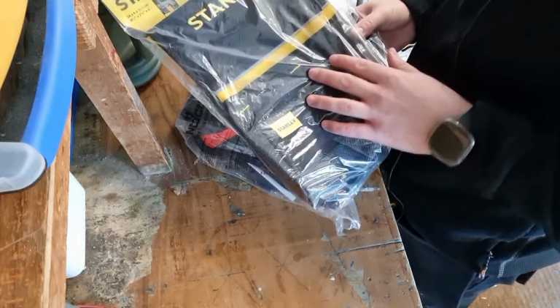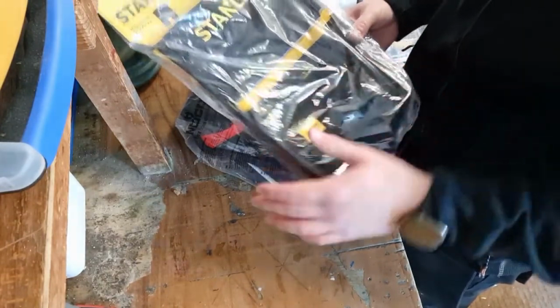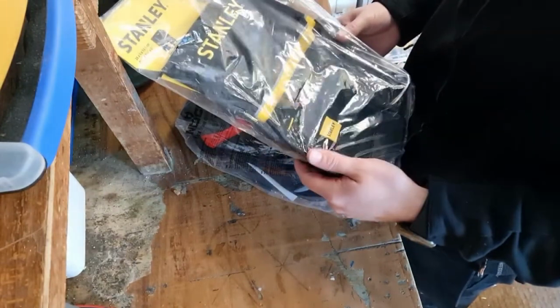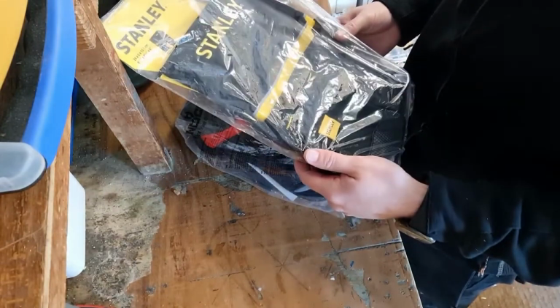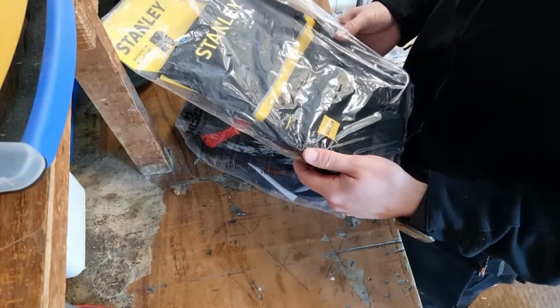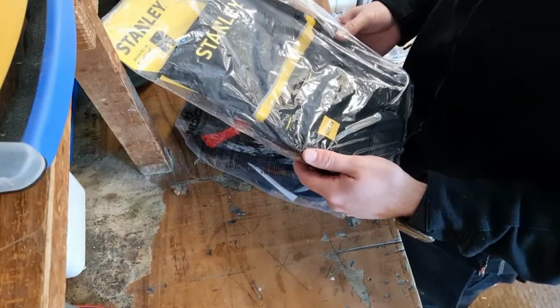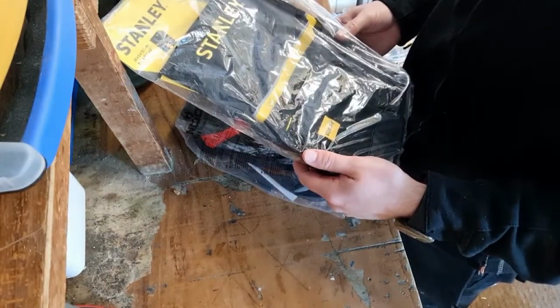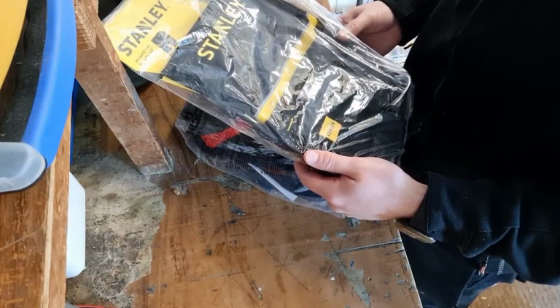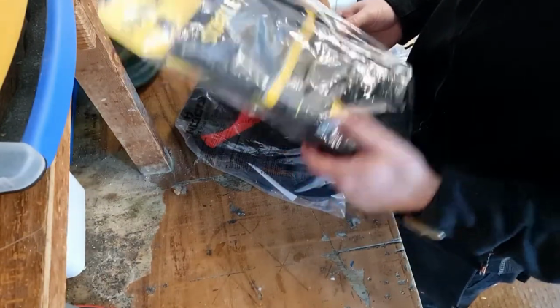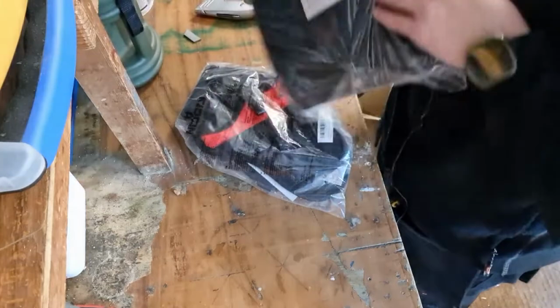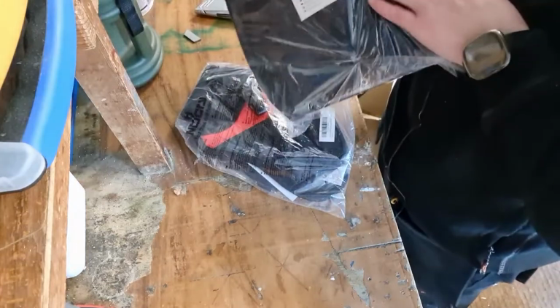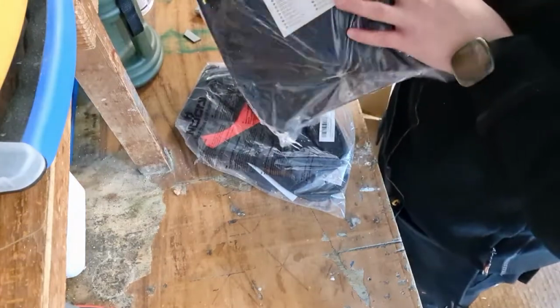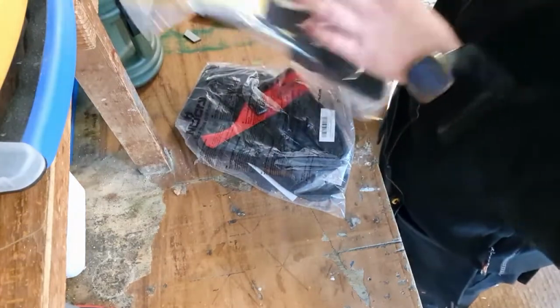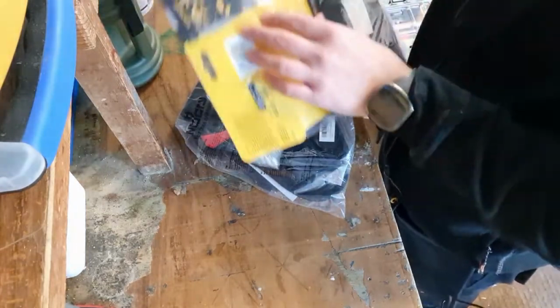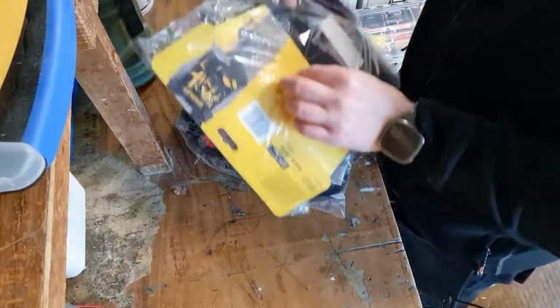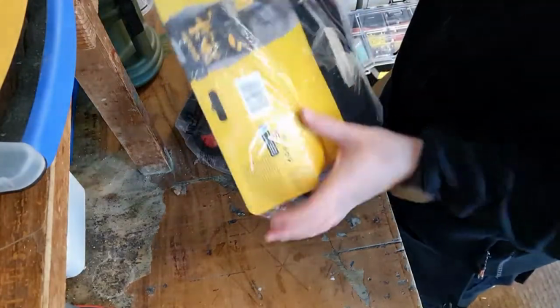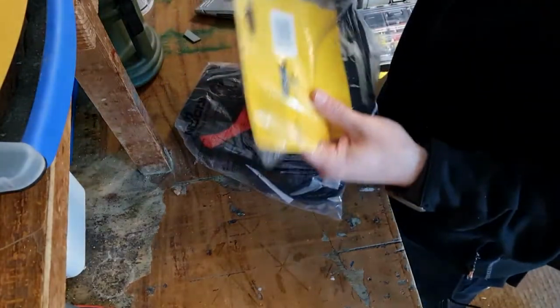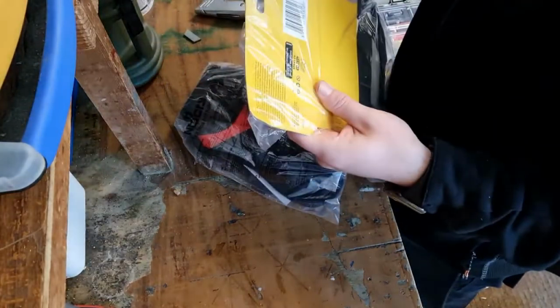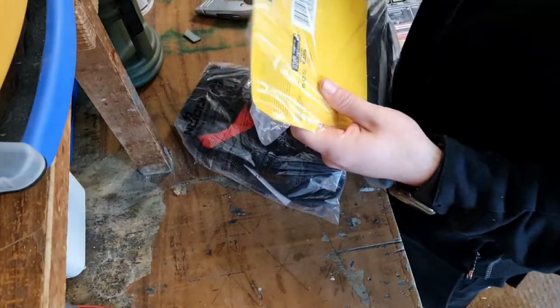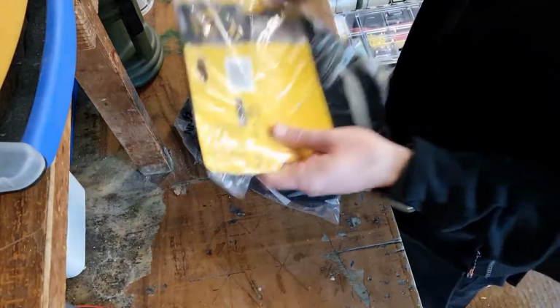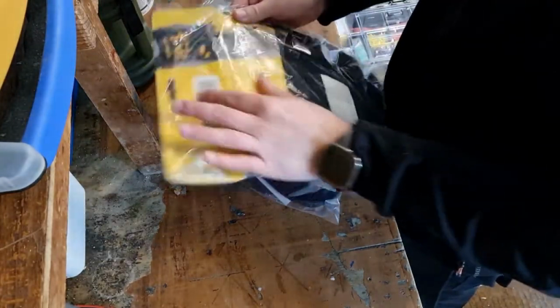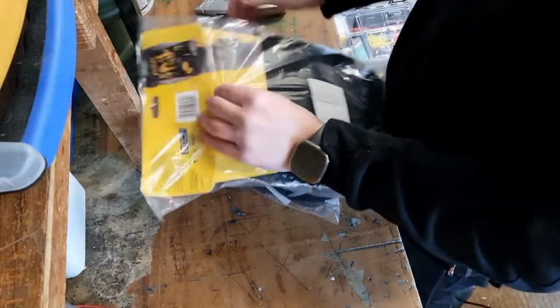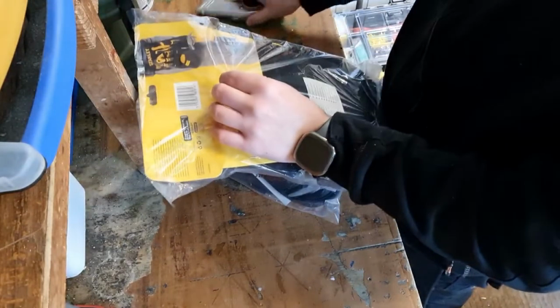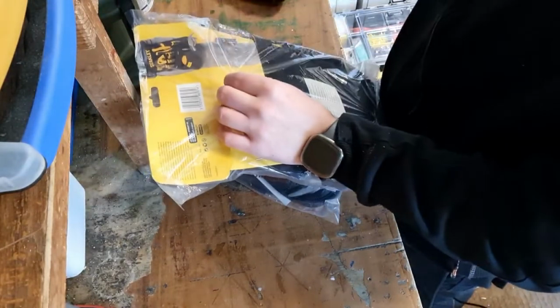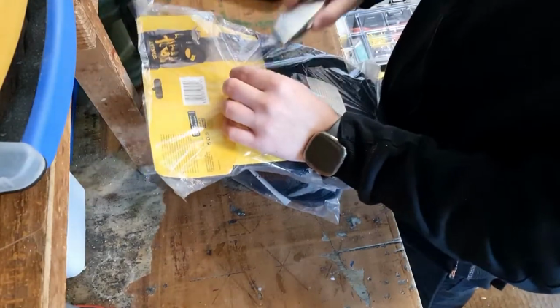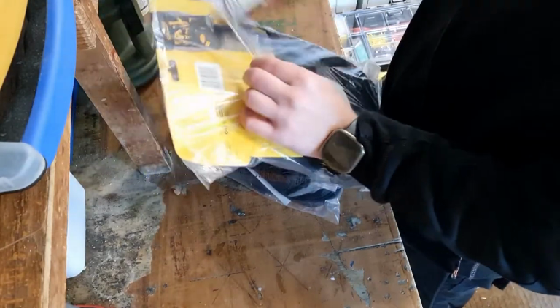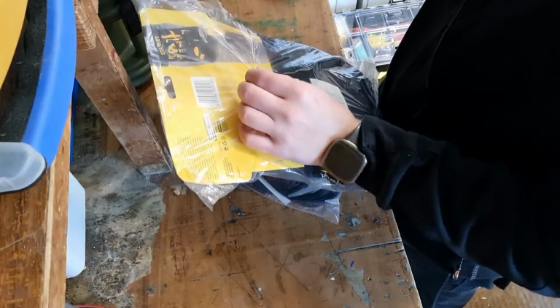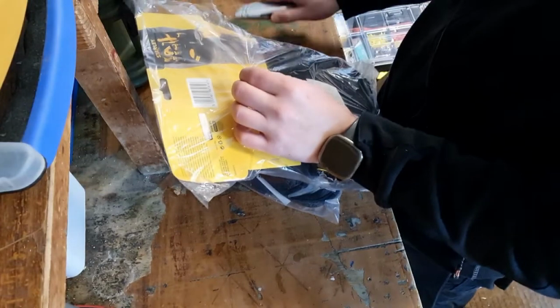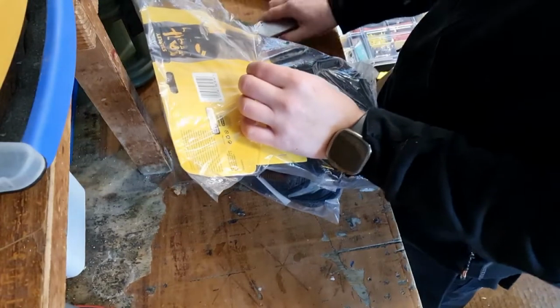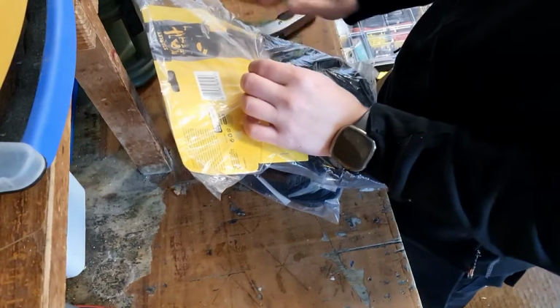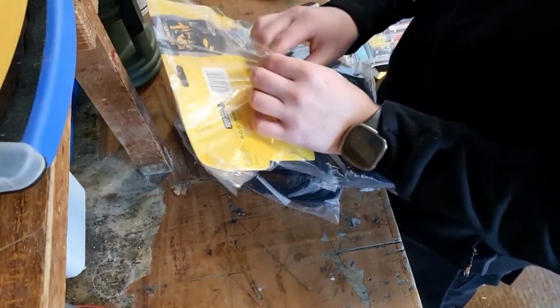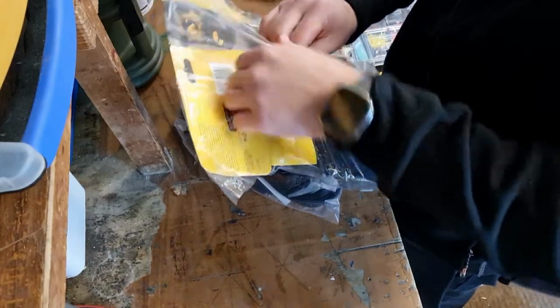Then we've just got the basic Stanley tool pouch — bigger, I have to admit, than I thought it would be. I'll open this one up first. There's an example picture on the back of how you can use it.